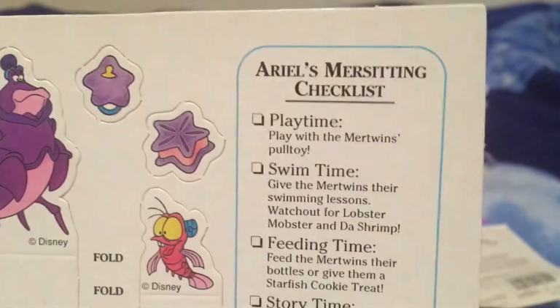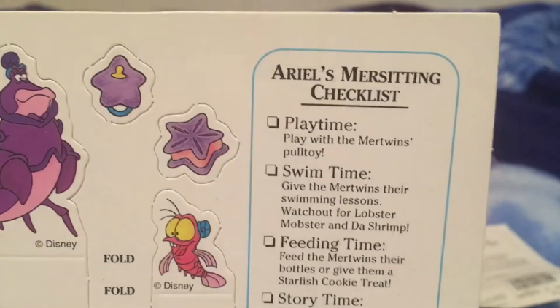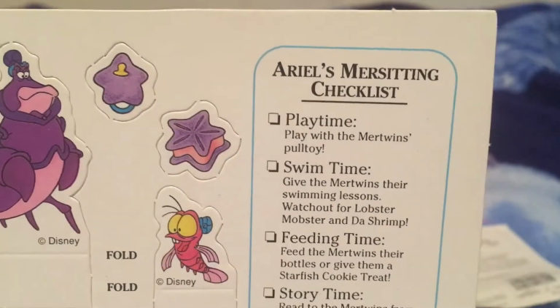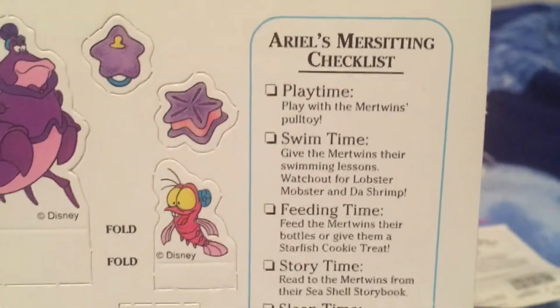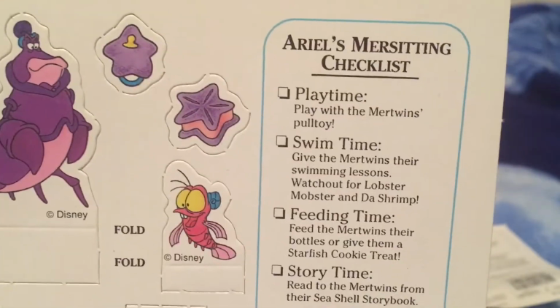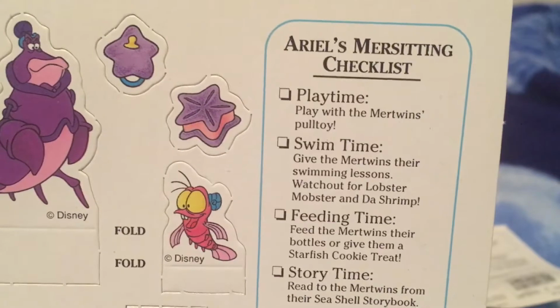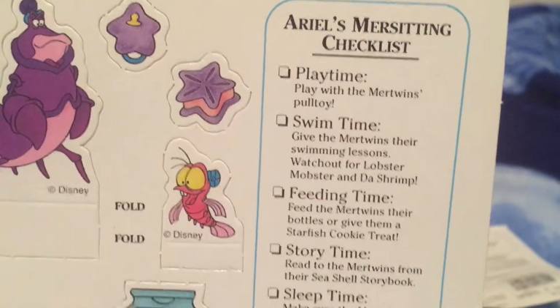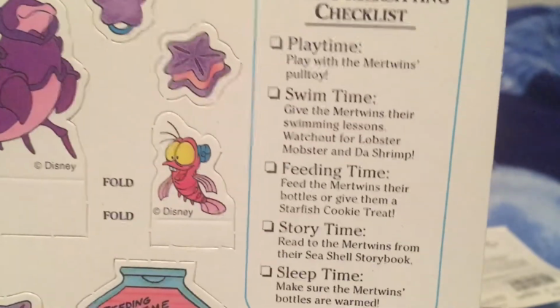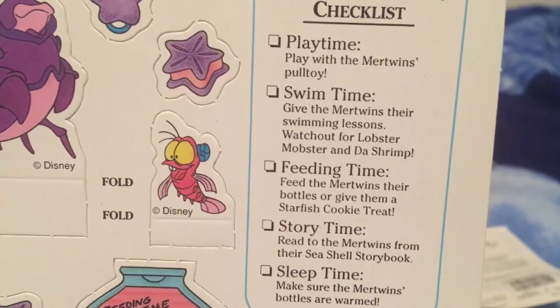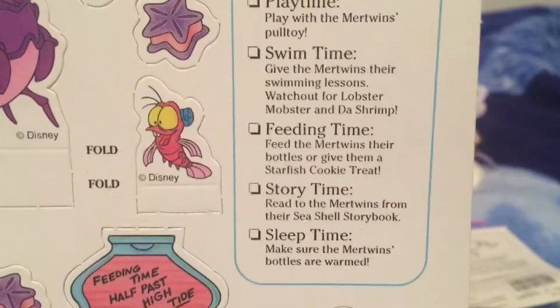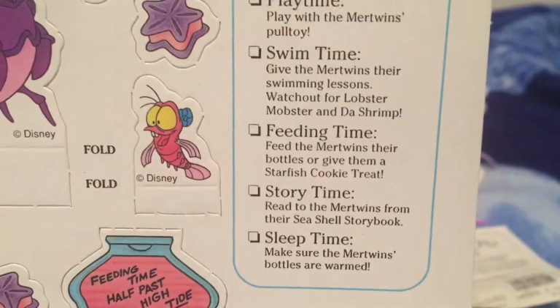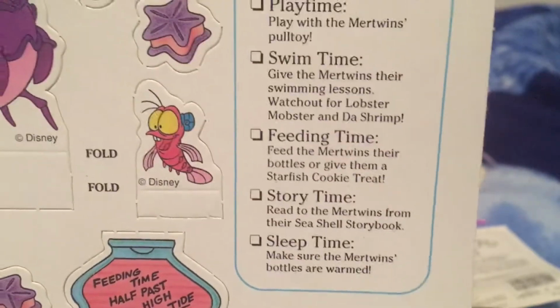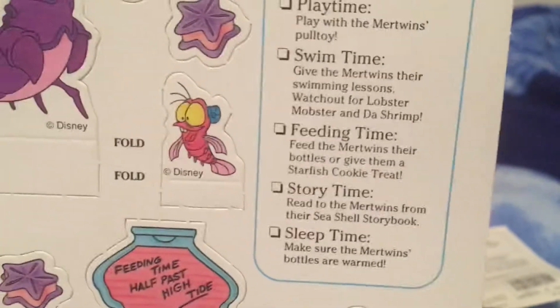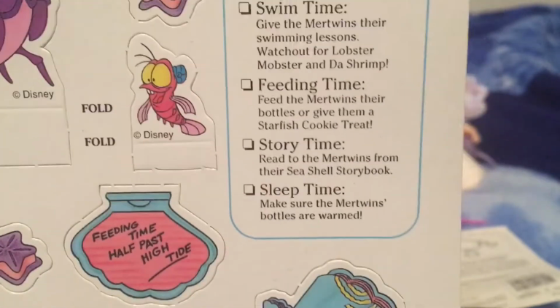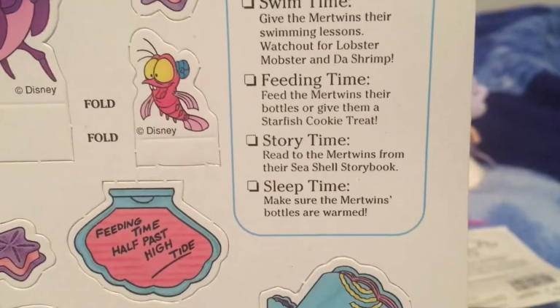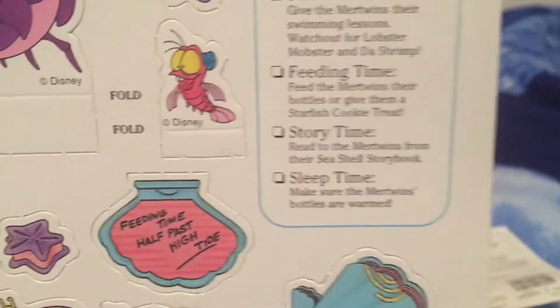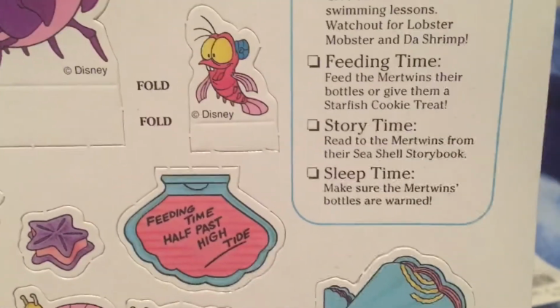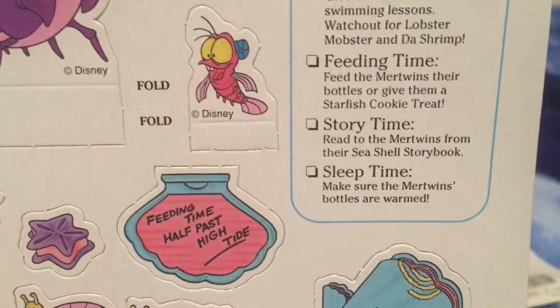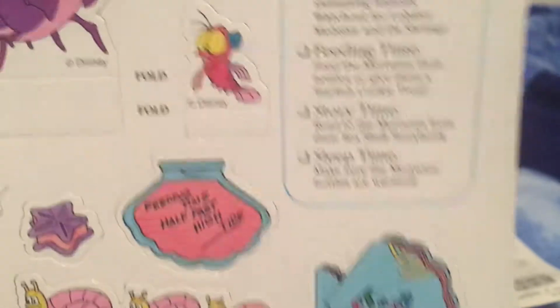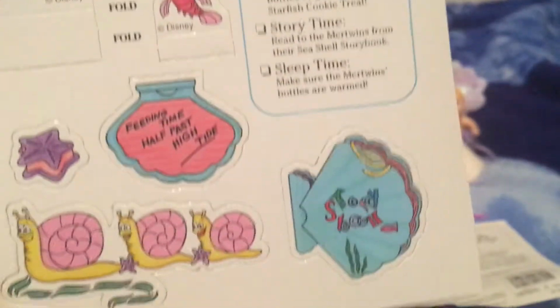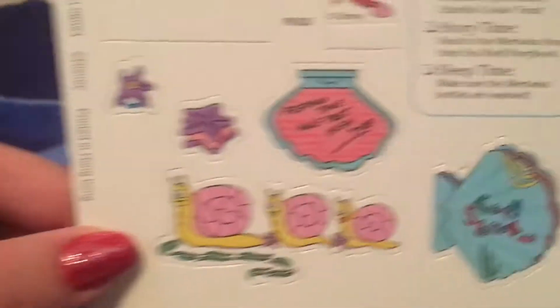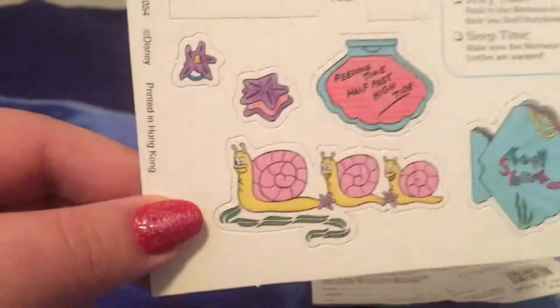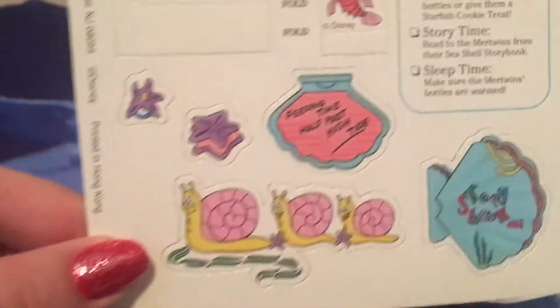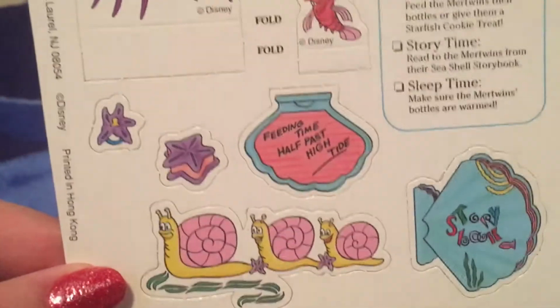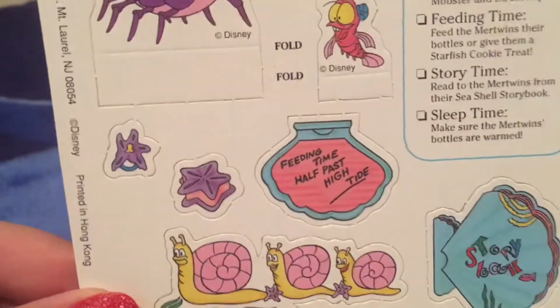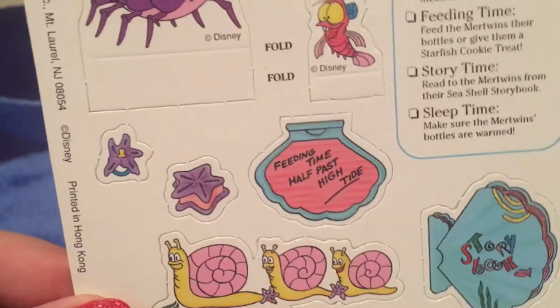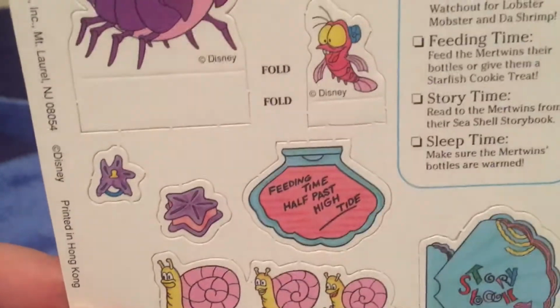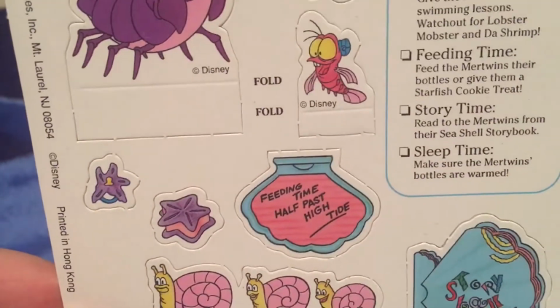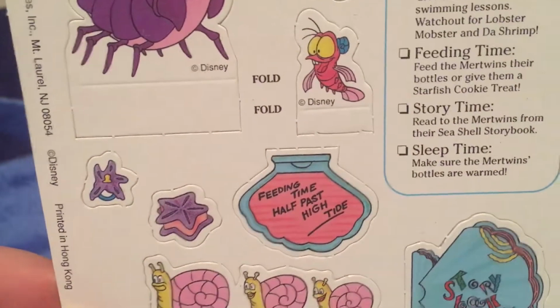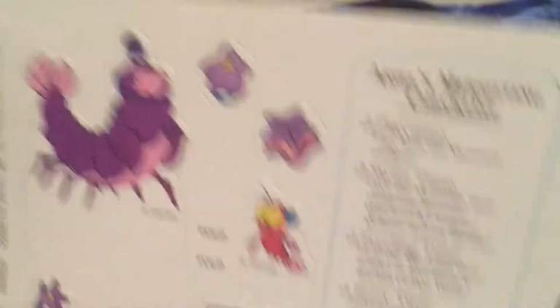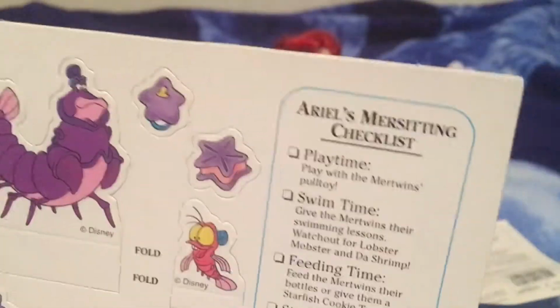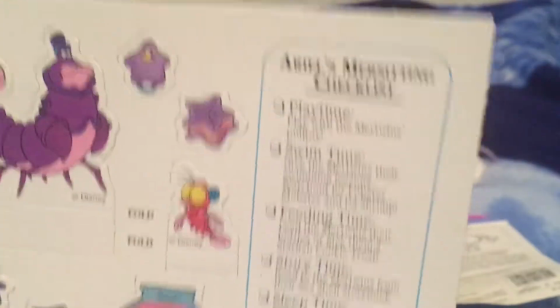We also have Ariel's mer sitting checklist: playtime, swim time, feeding time, story time, and sleep time. And we also have the appropriate accessories for the aforementioned checklist.